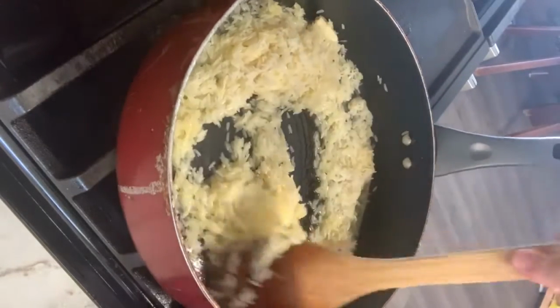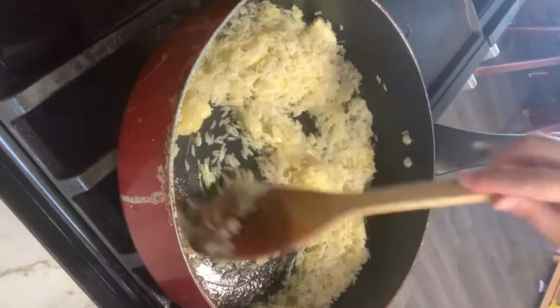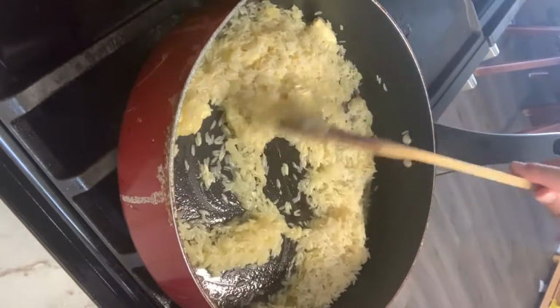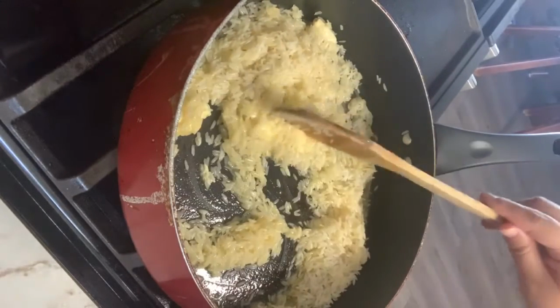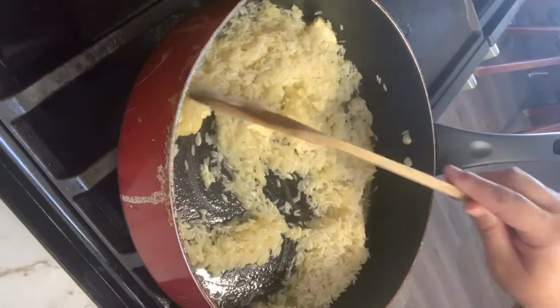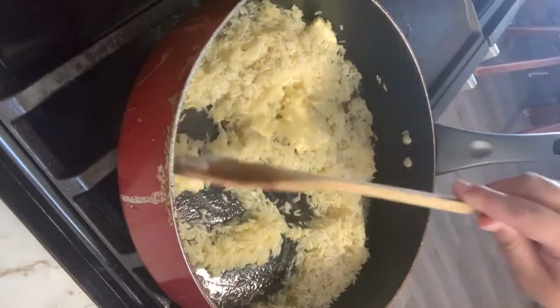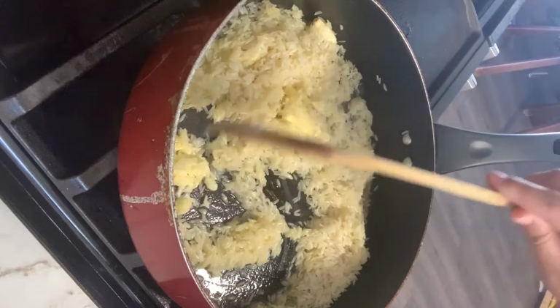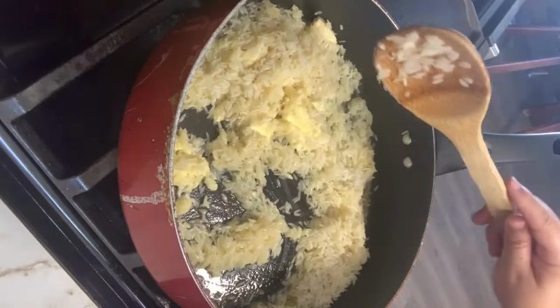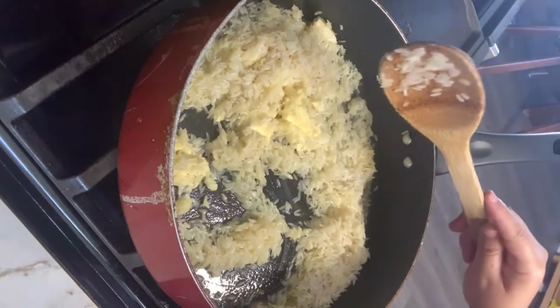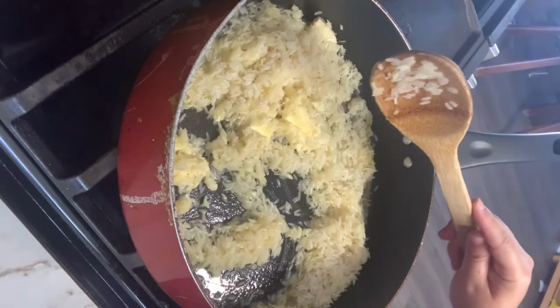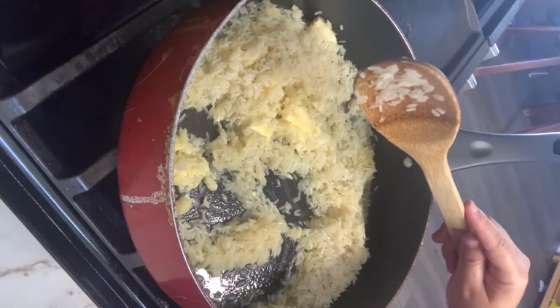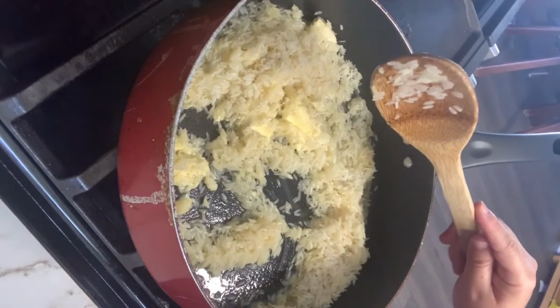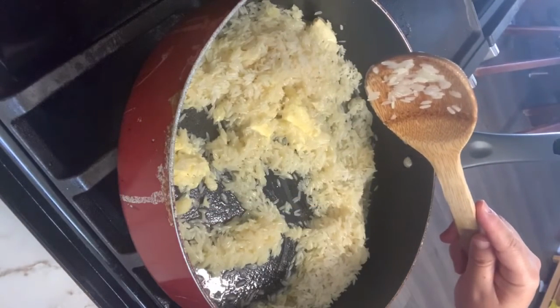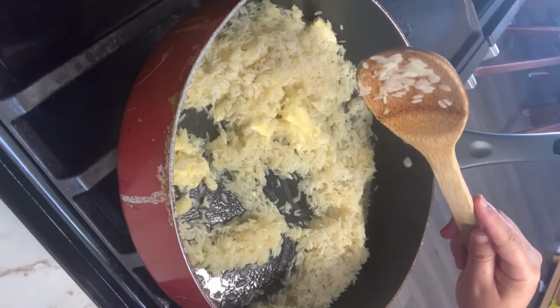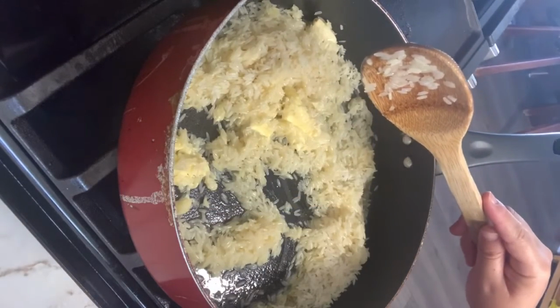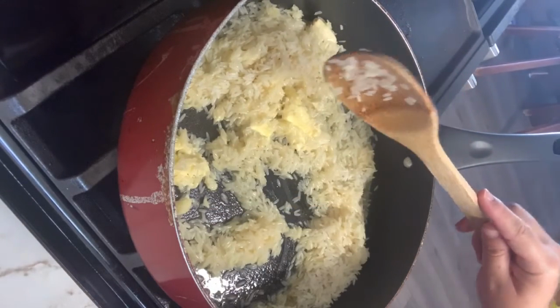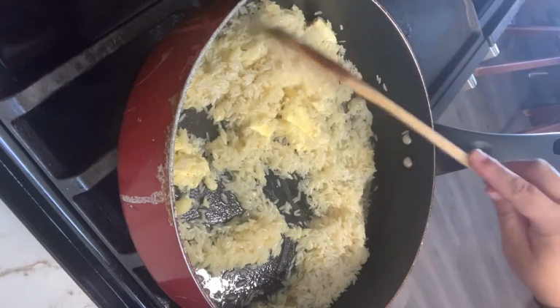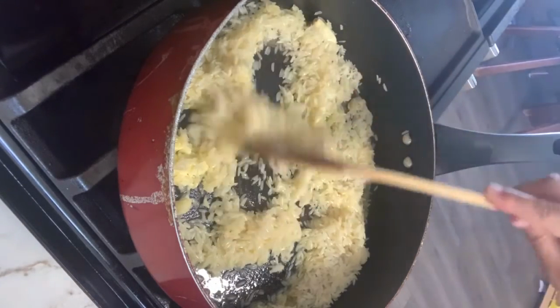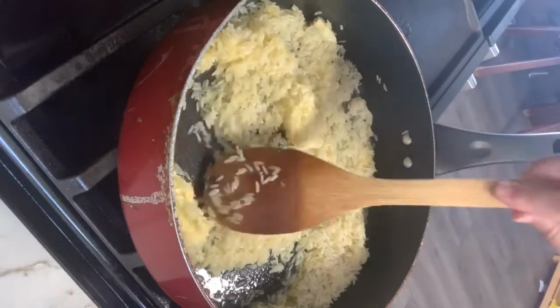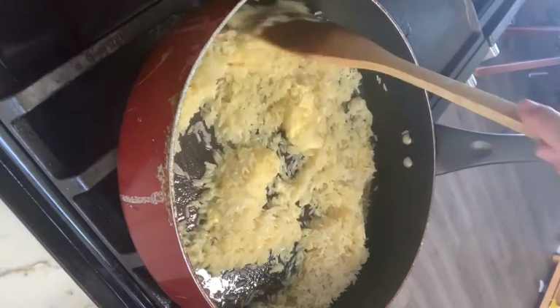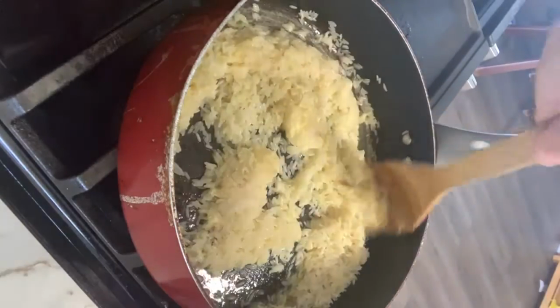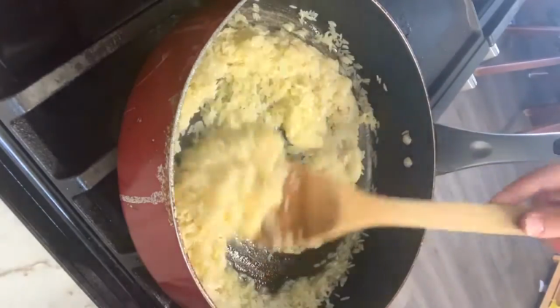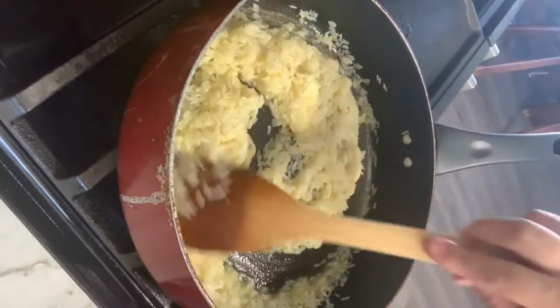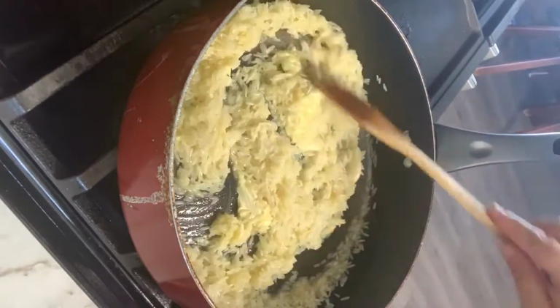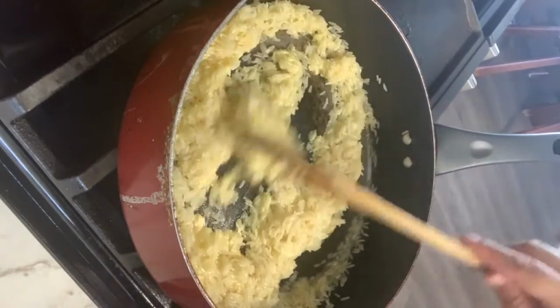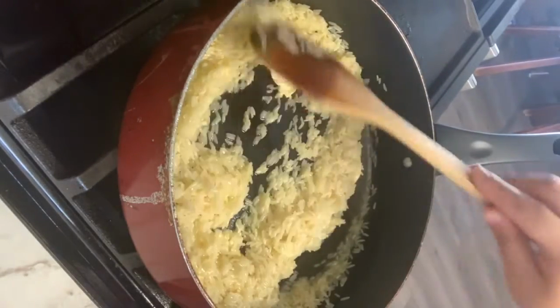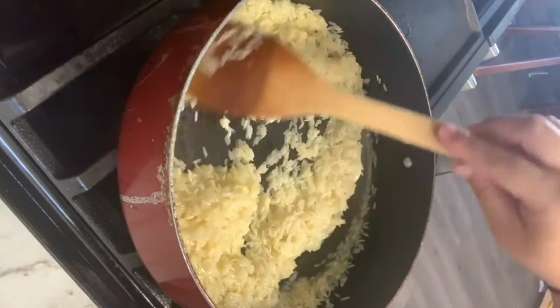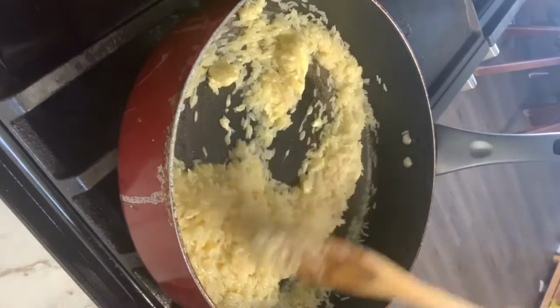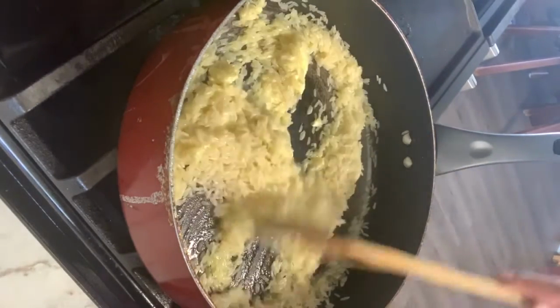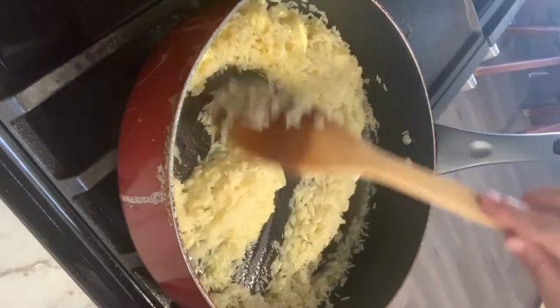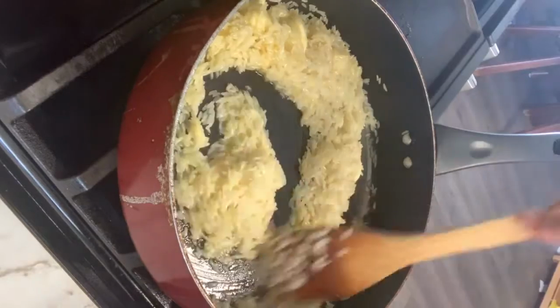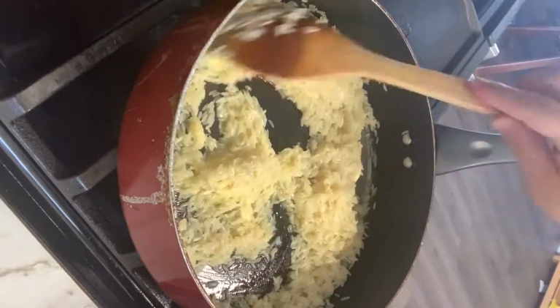I just made this rice with my pollo en crema de chipotle — I think that's my last video — and this is what I serve it with.